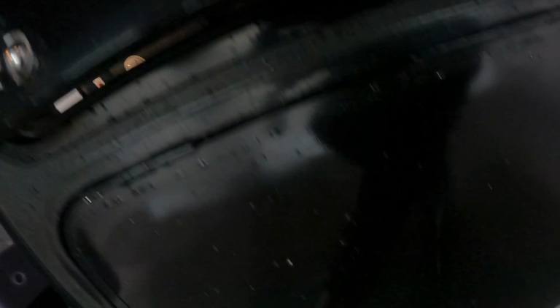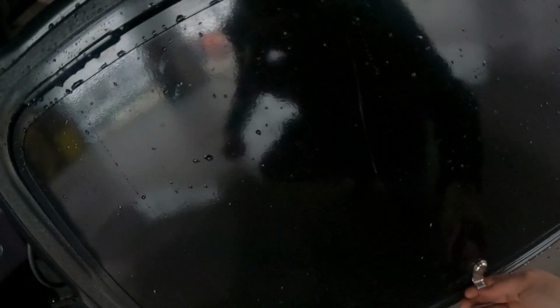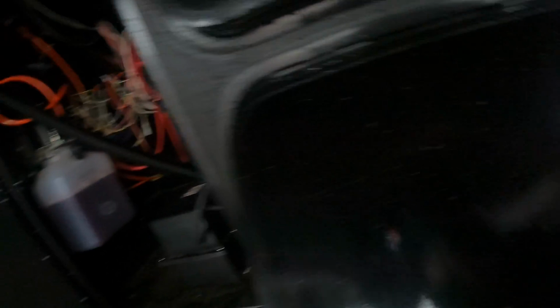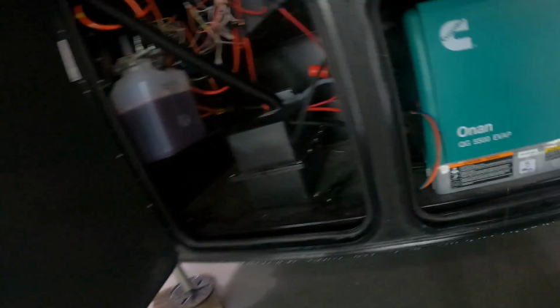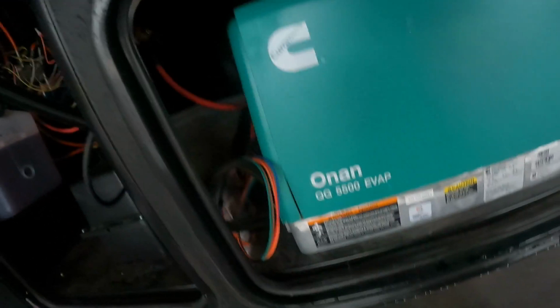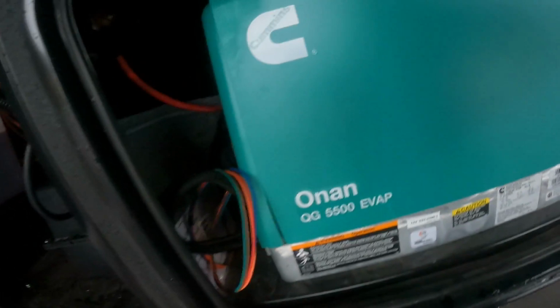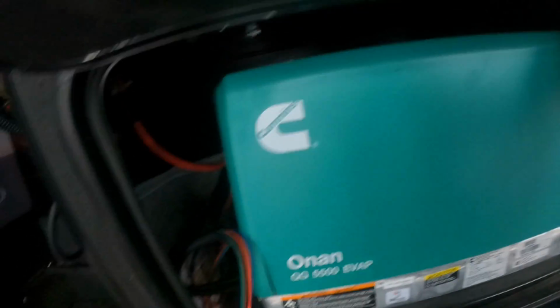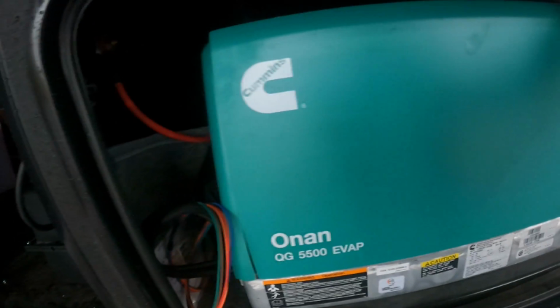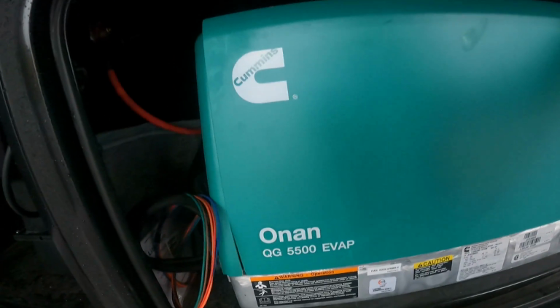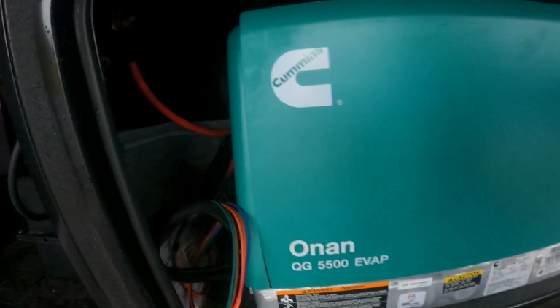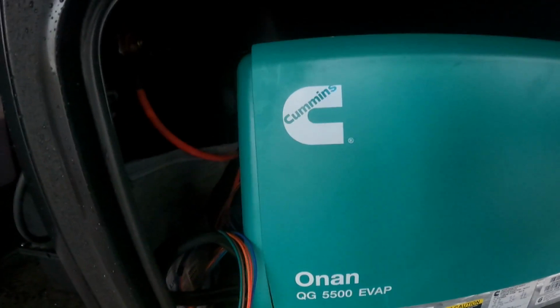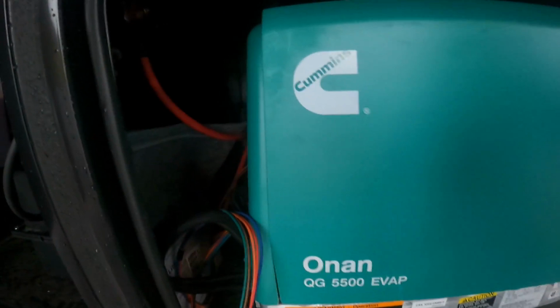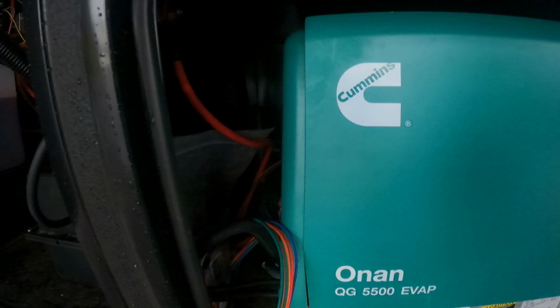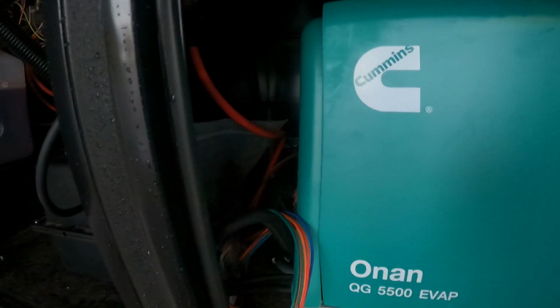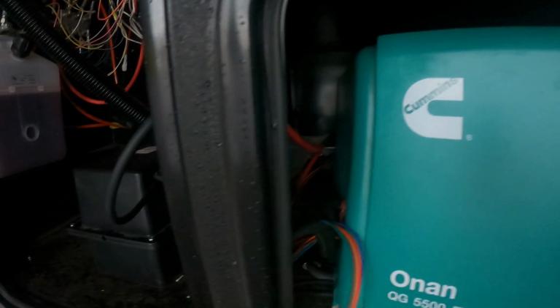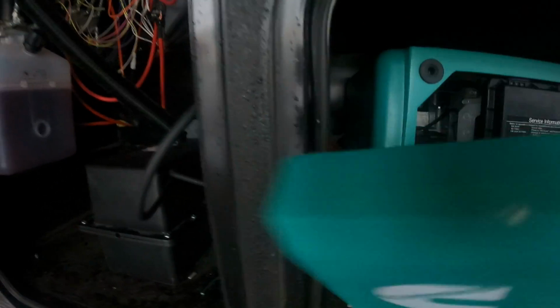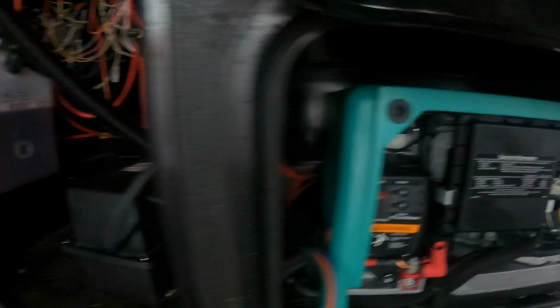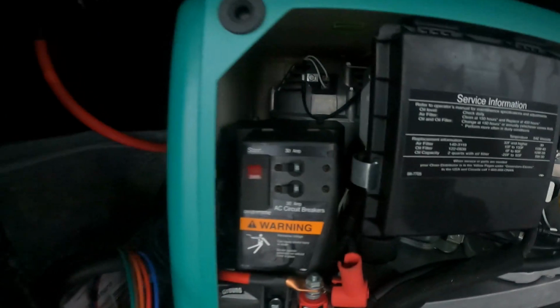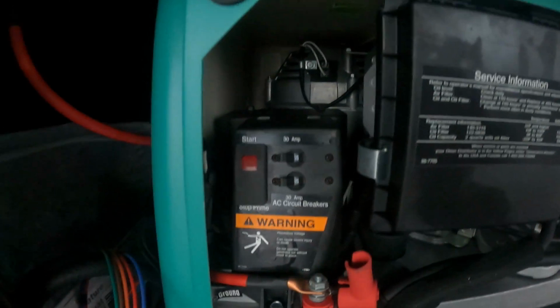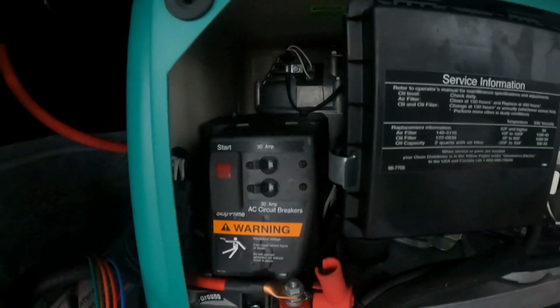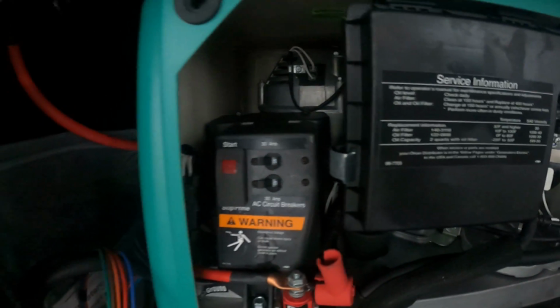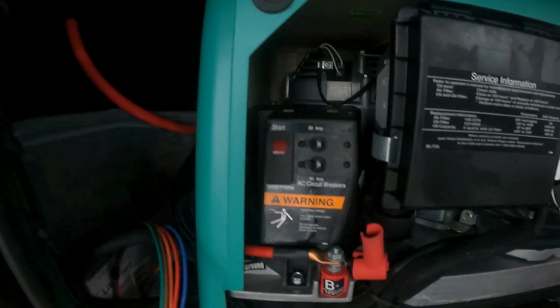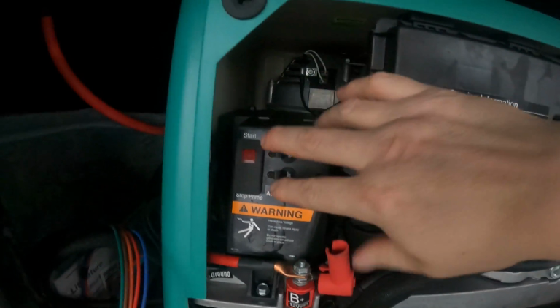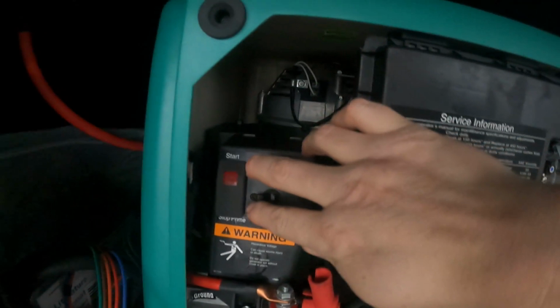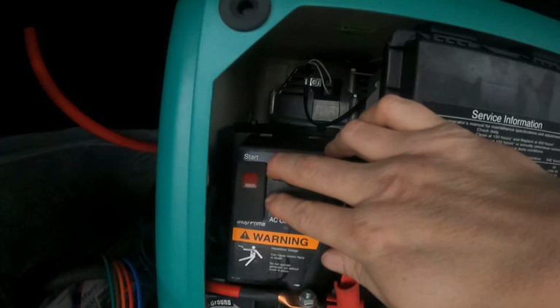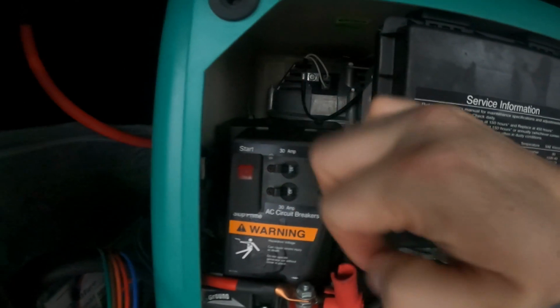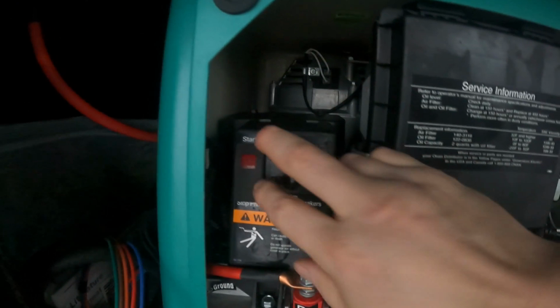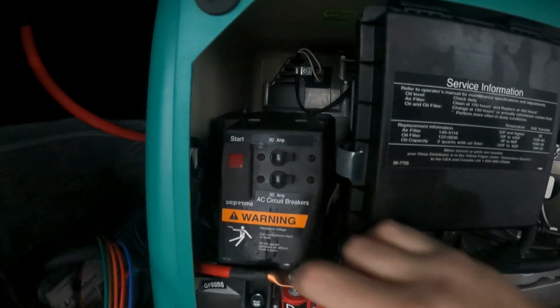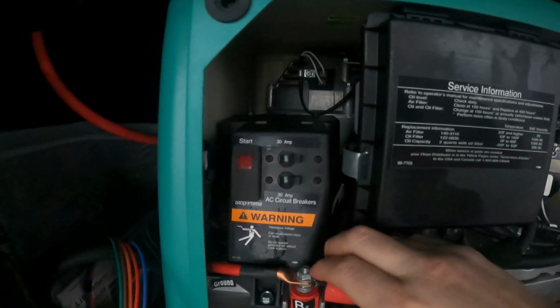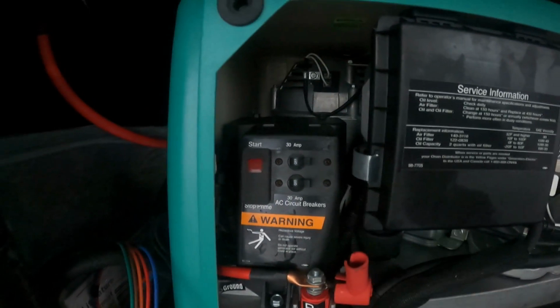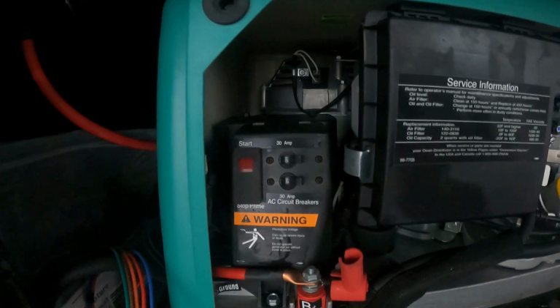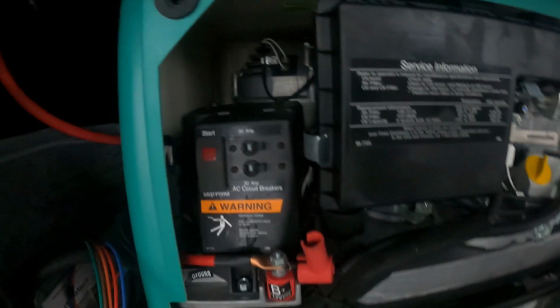Down here we find our Onan 5500 generator. We're going to pull the front case off. Right here is the start/stop button and these are our breakers, so if you're ever not getting power from the generator it's more than likely that the breakers are off.